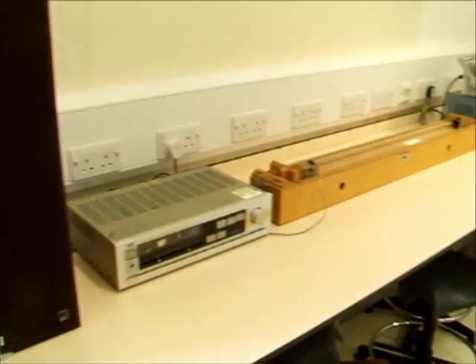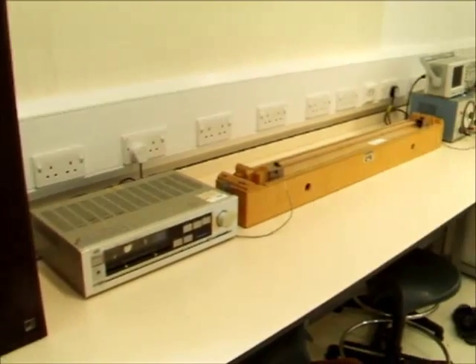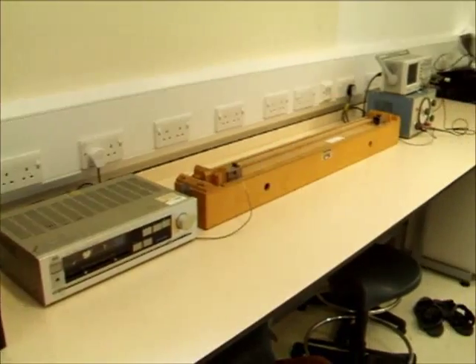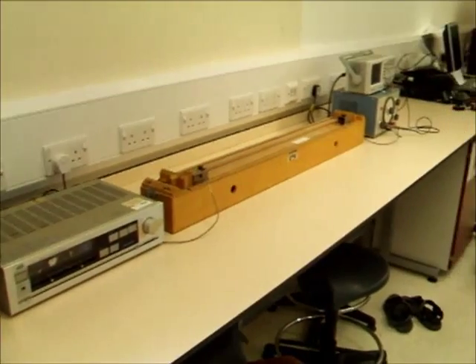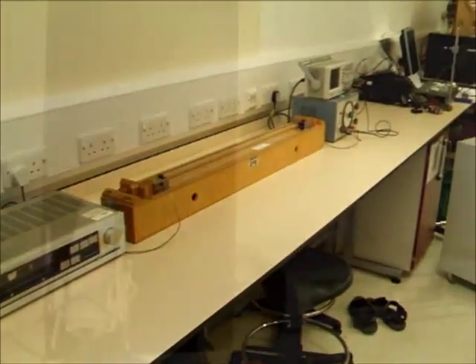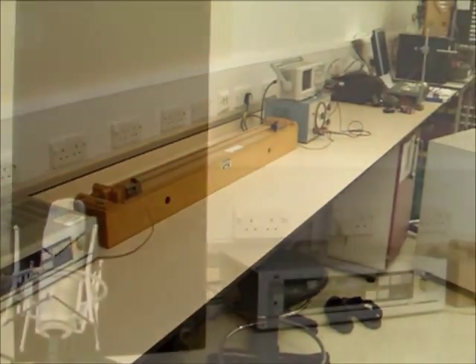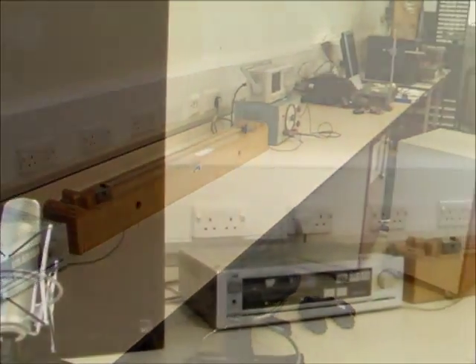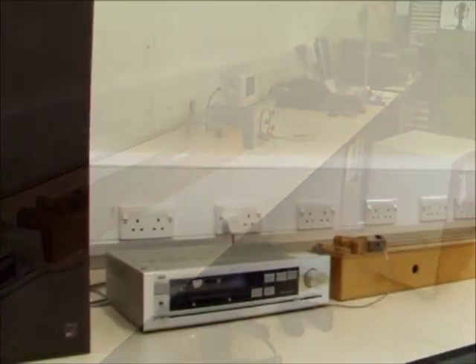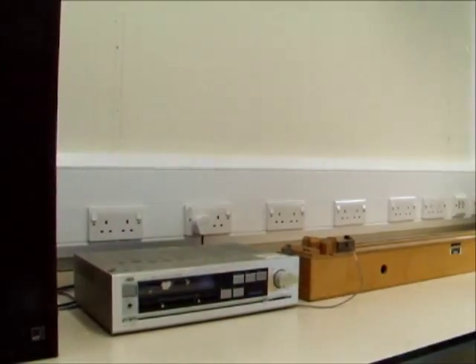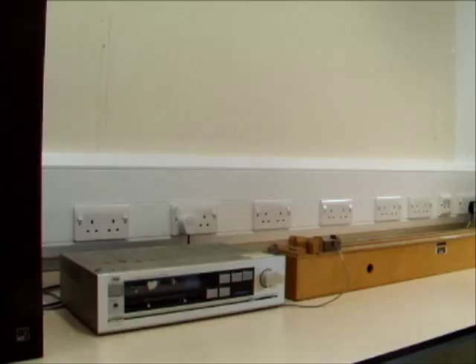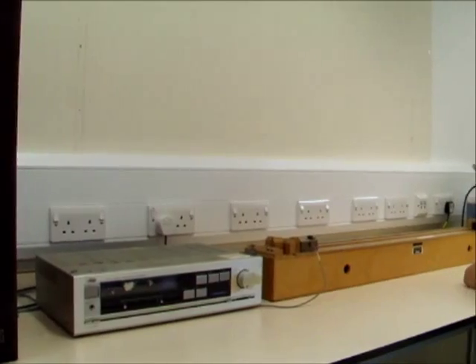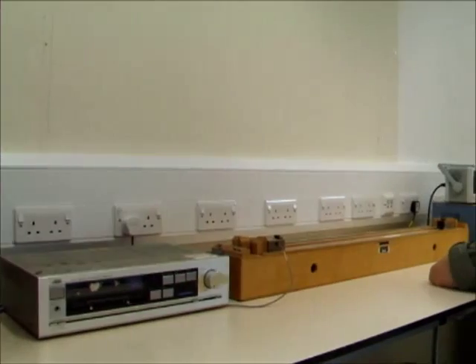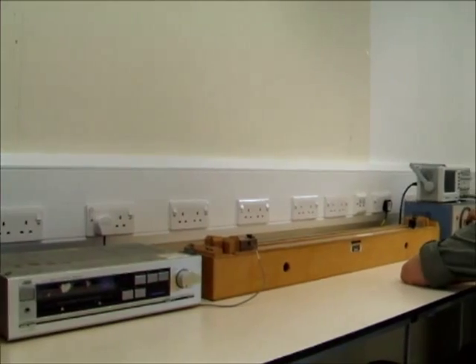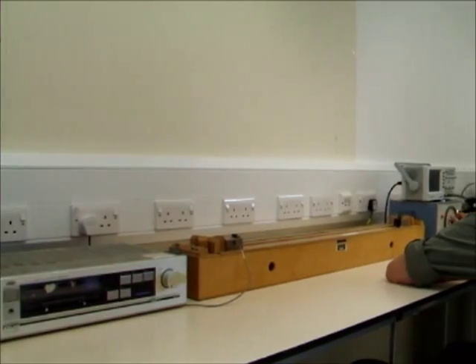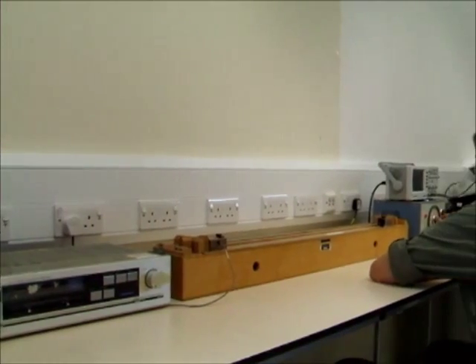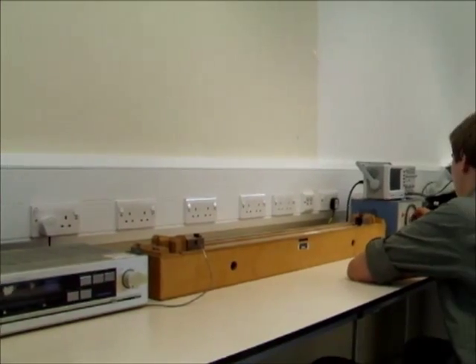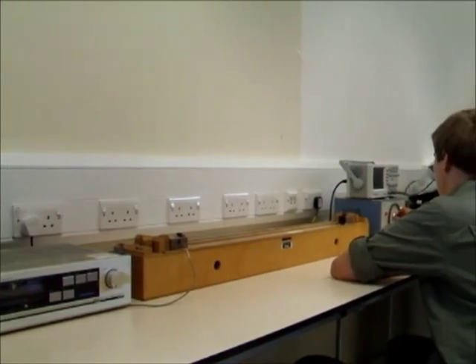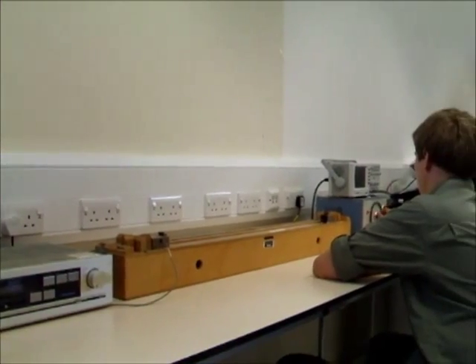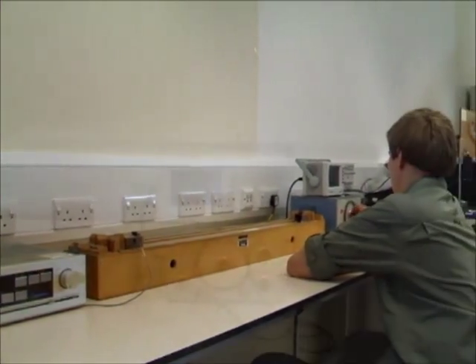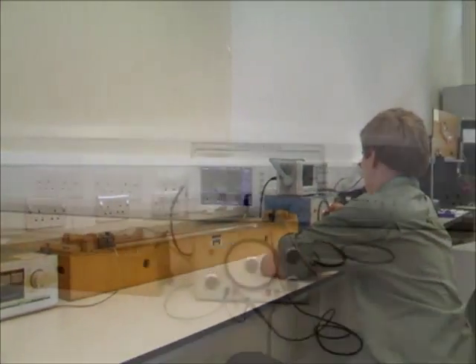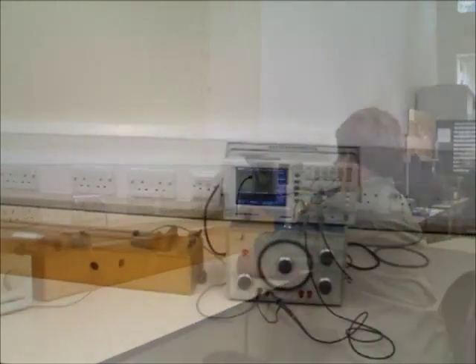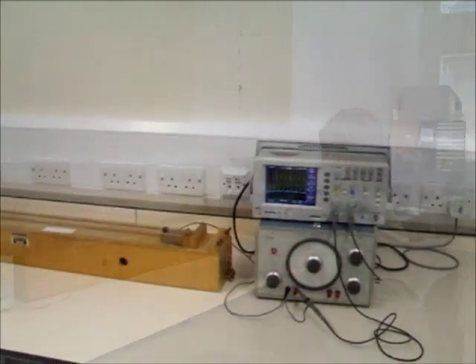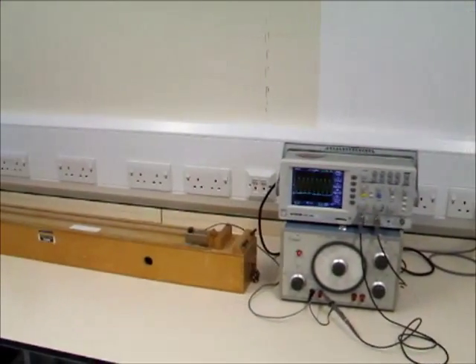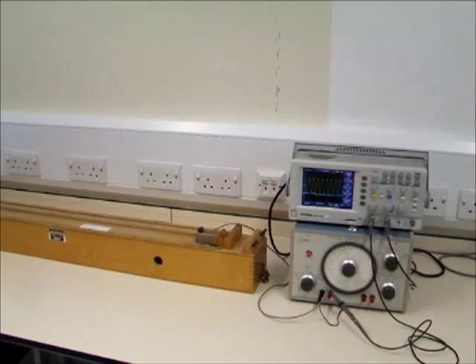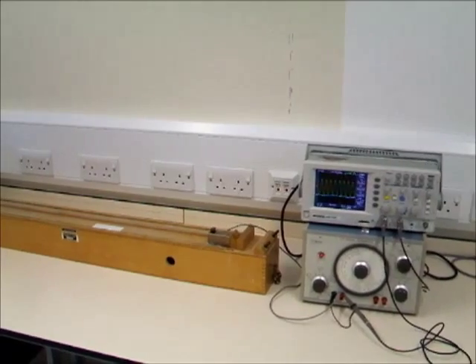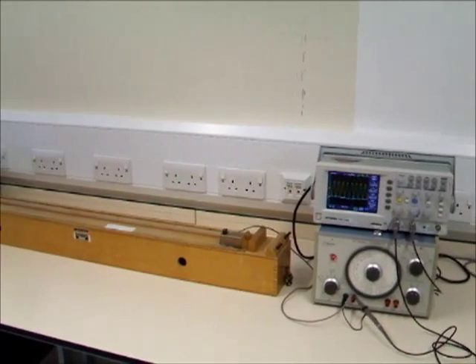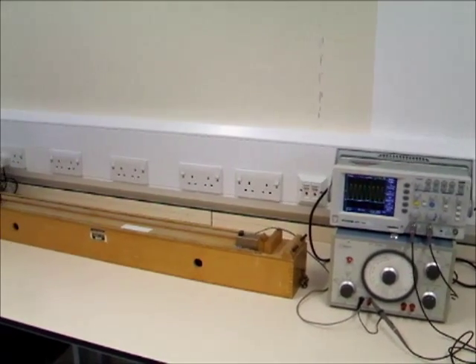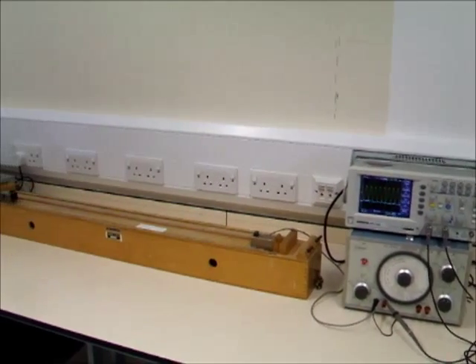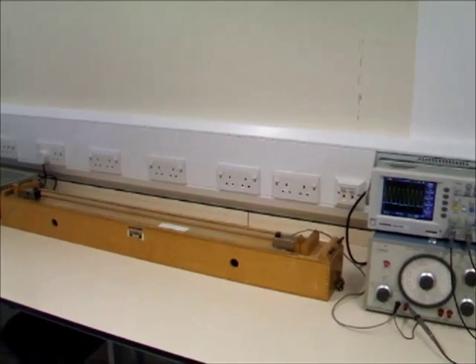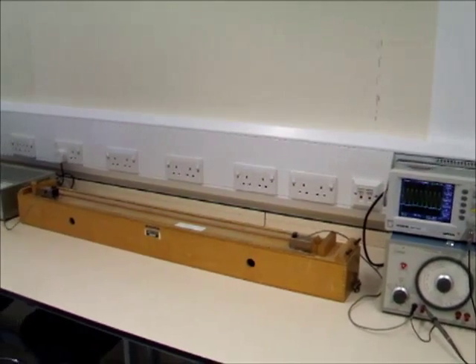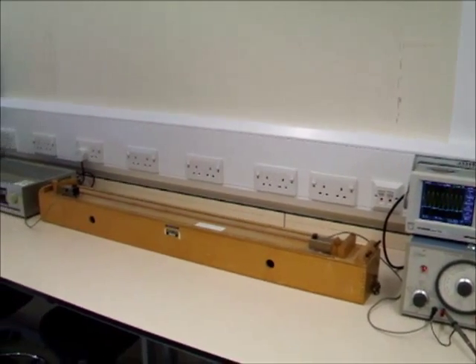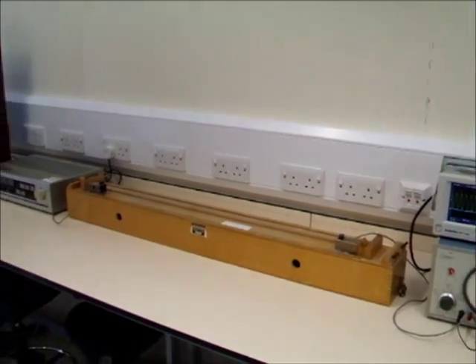The wire is tuned to a frequency of 100 Hz, but as you will see, it also resonates at other frequencies. Resonance is the tendency of a system to oscillate with greater amplitude at some frequencies than others.